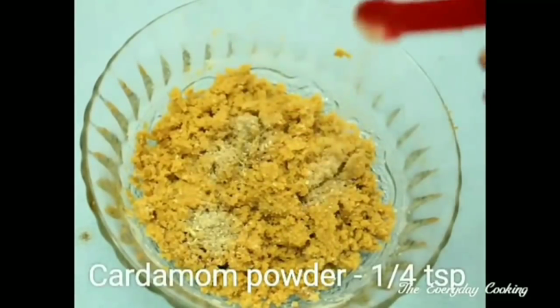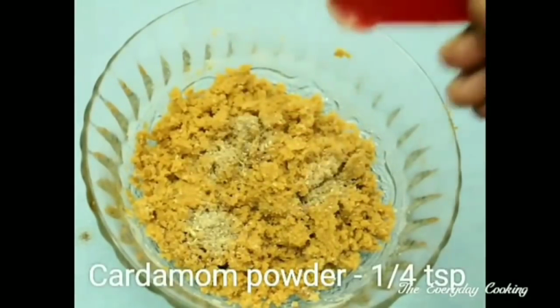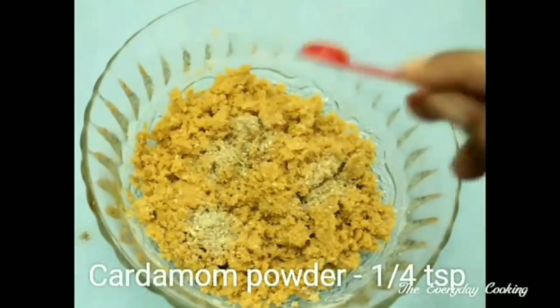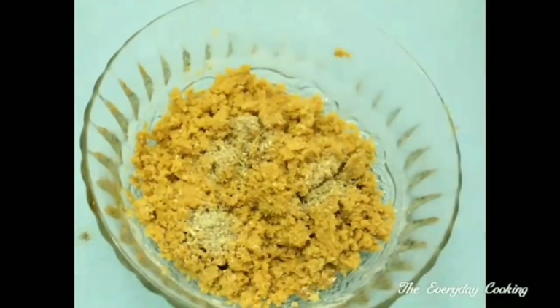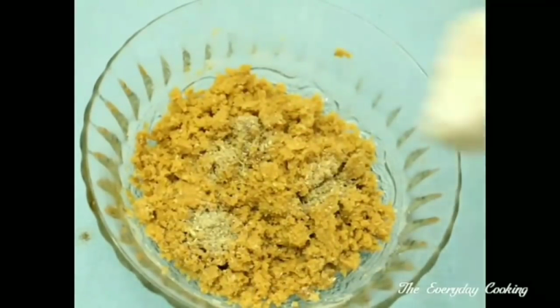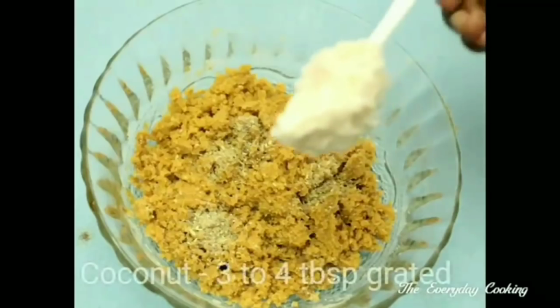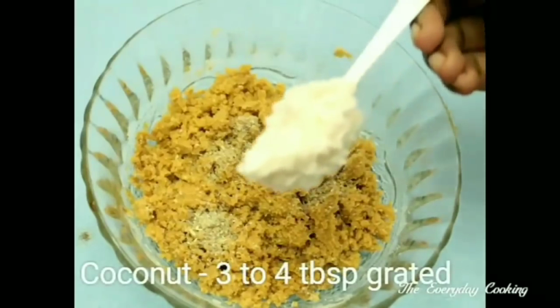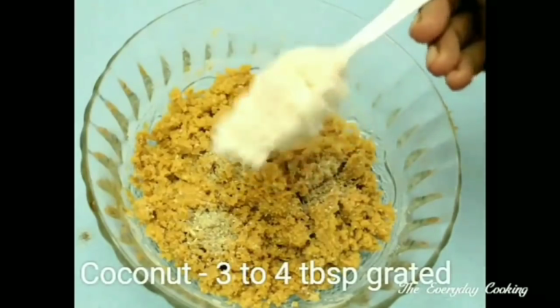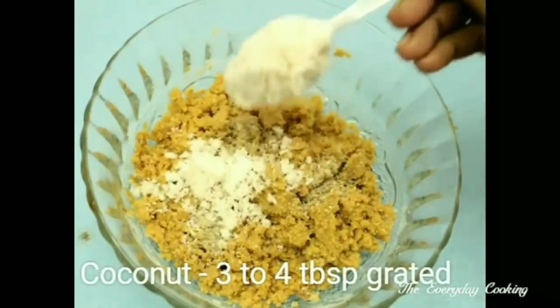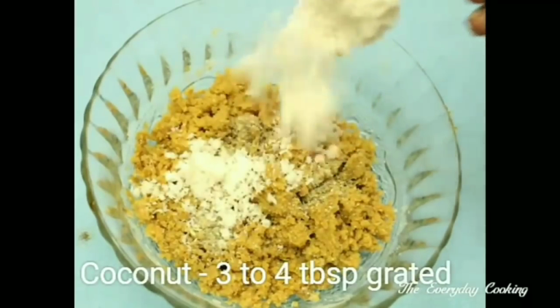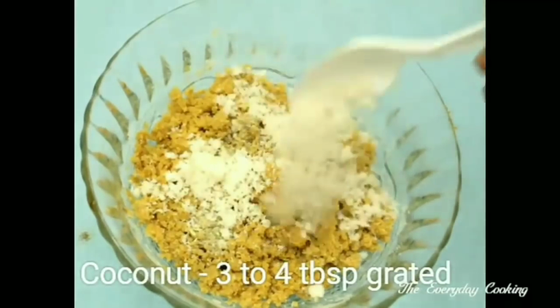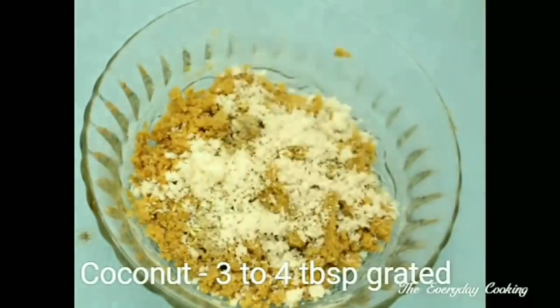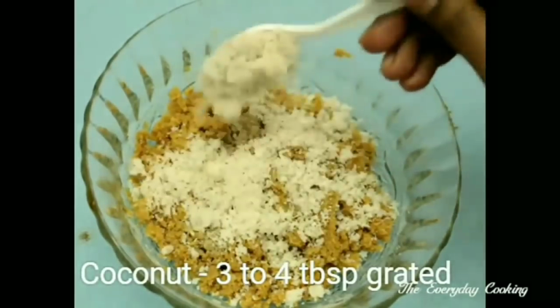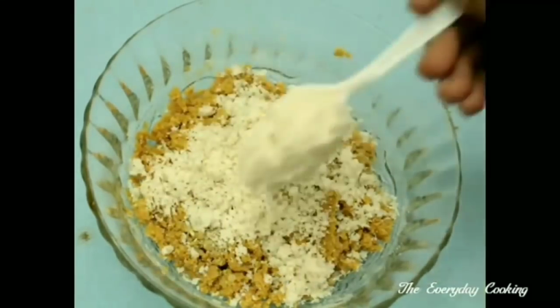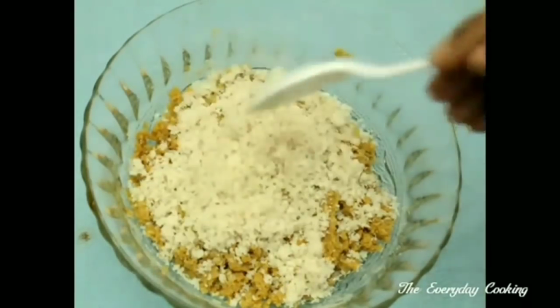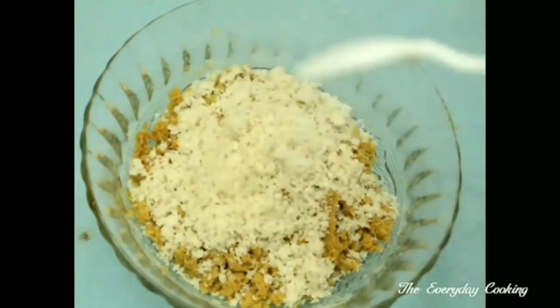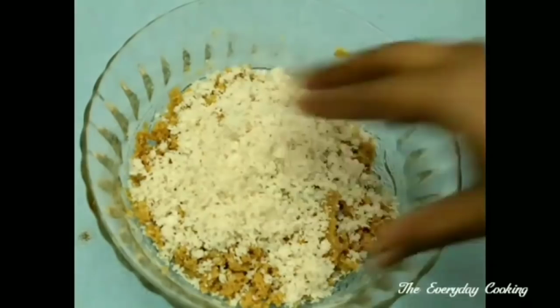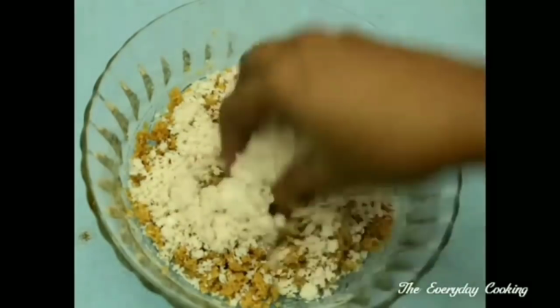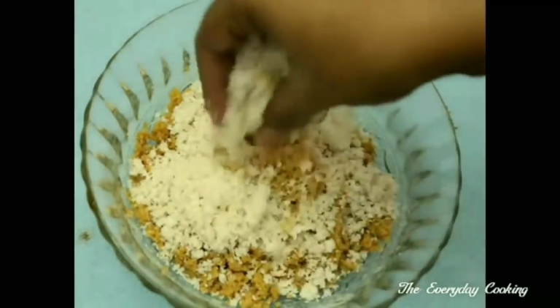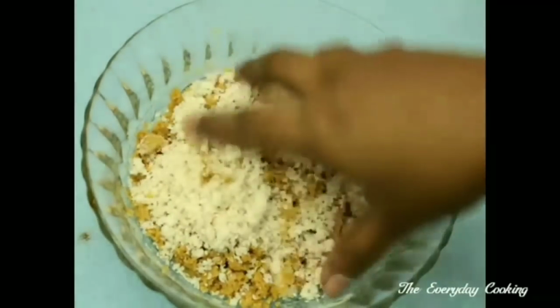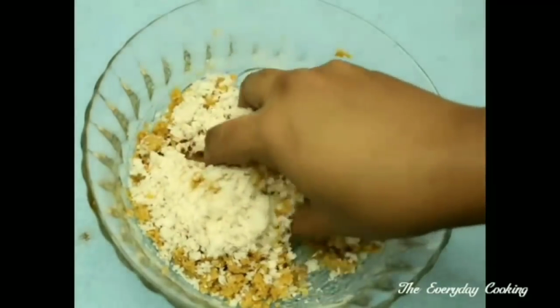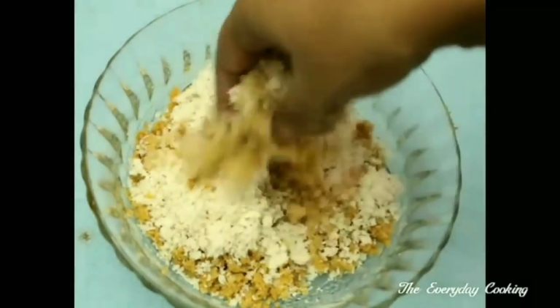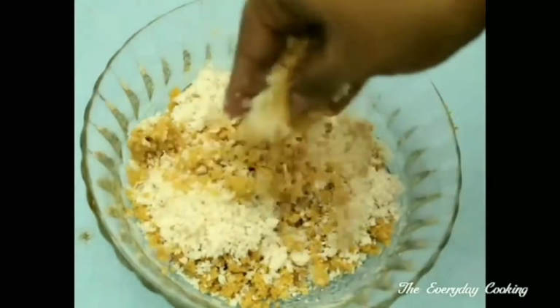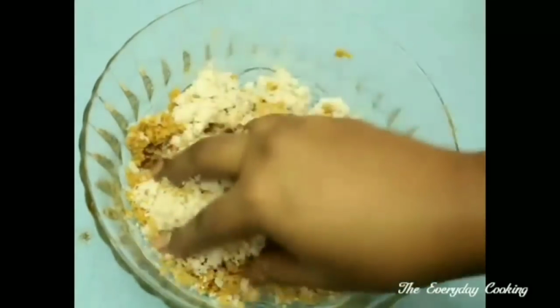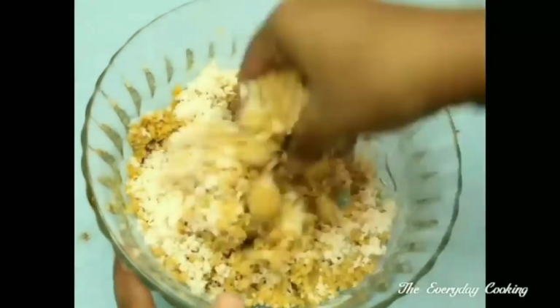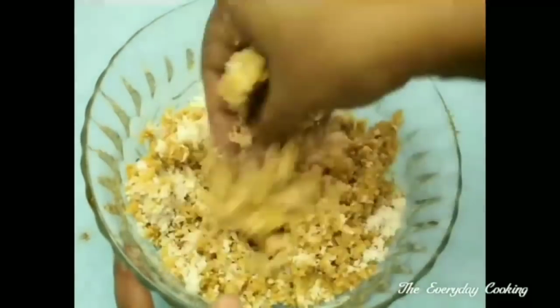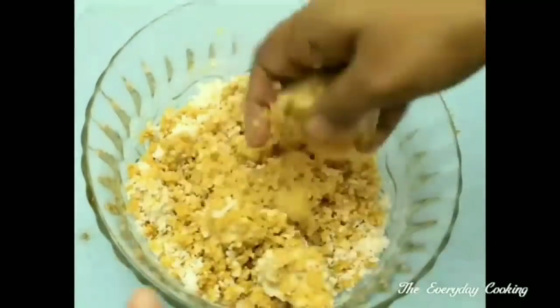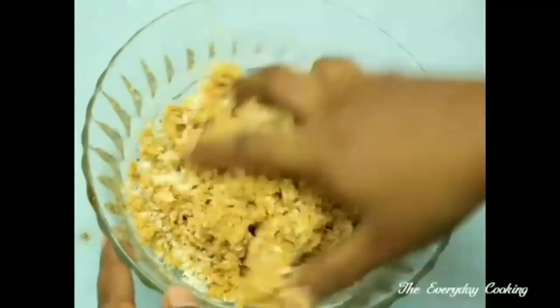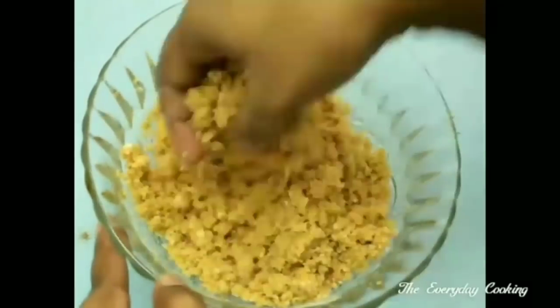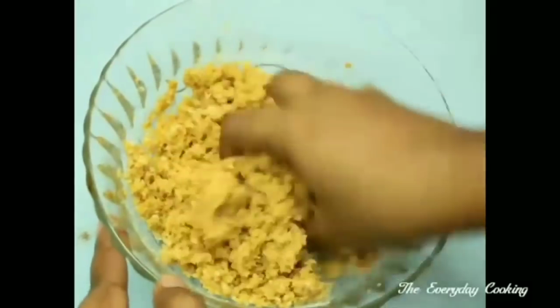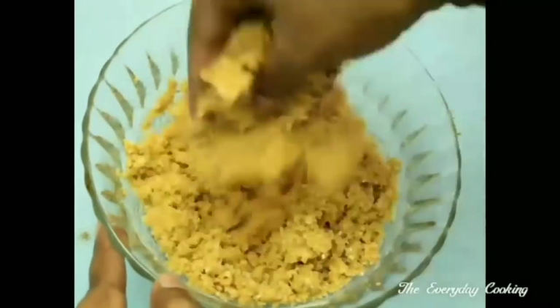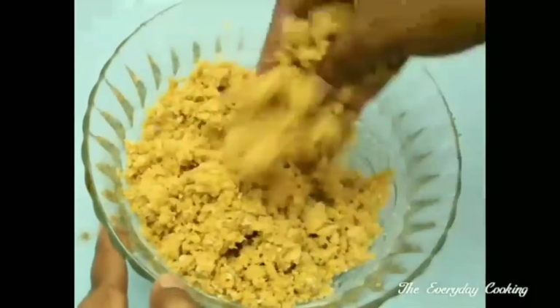This is ready. Now let us add a quarter teaspoon of cardamom powder and three to four tablespoons of scraped coconut. Give a nice mix — we are going to make a soft dough out of this.